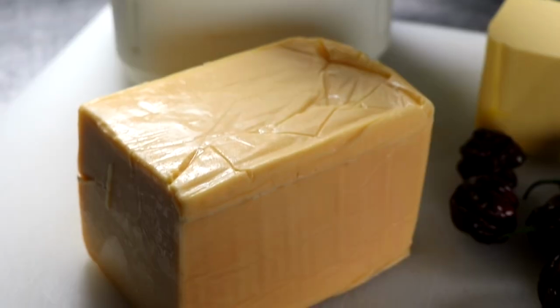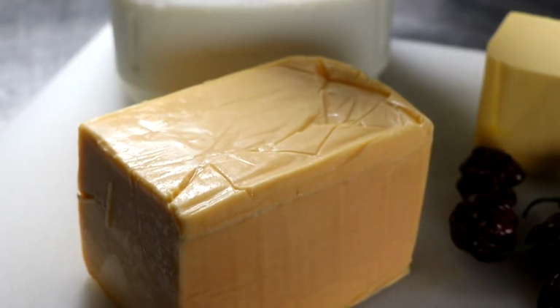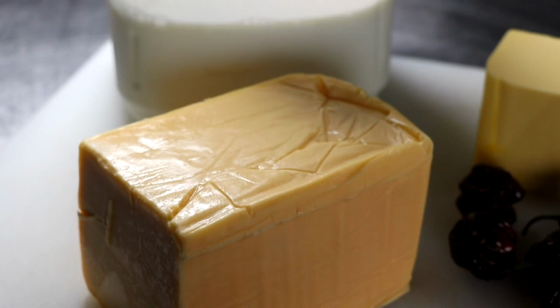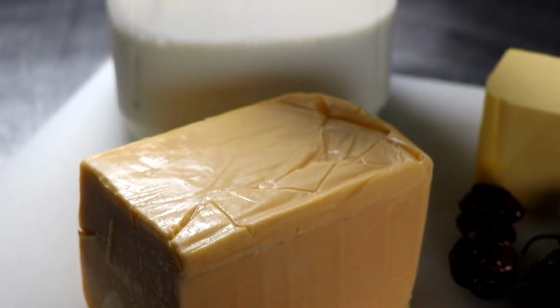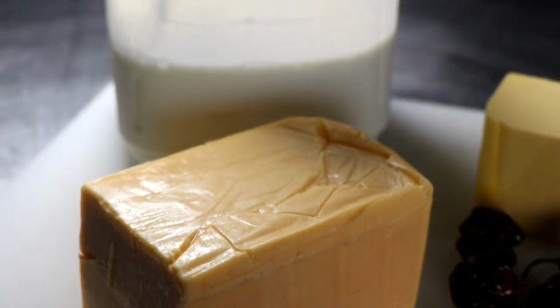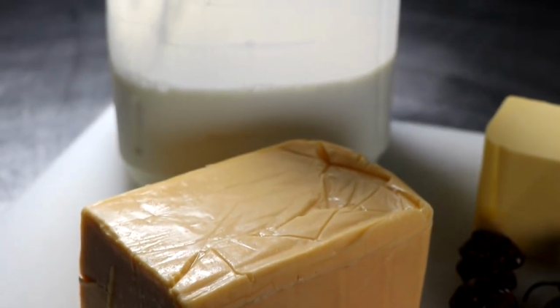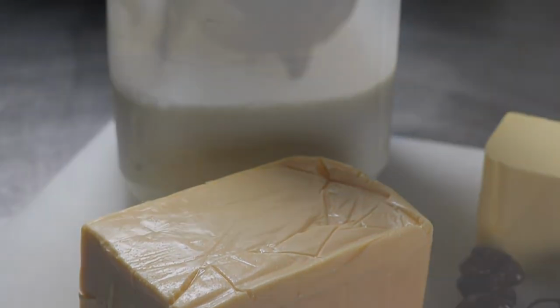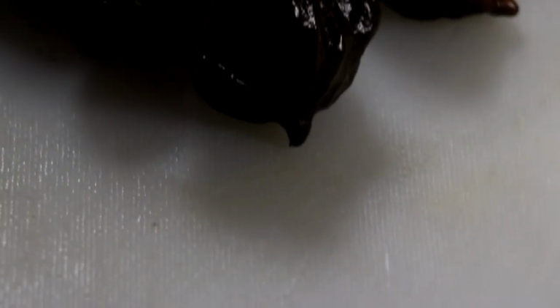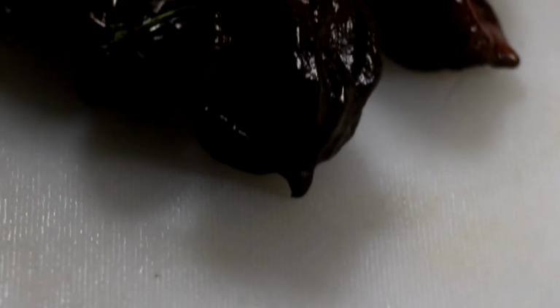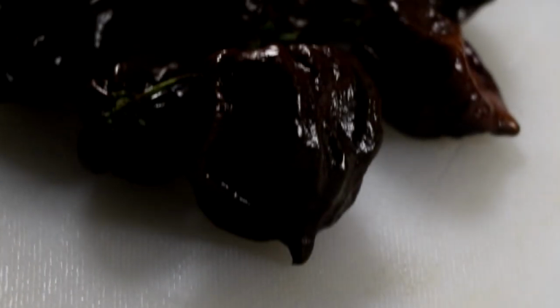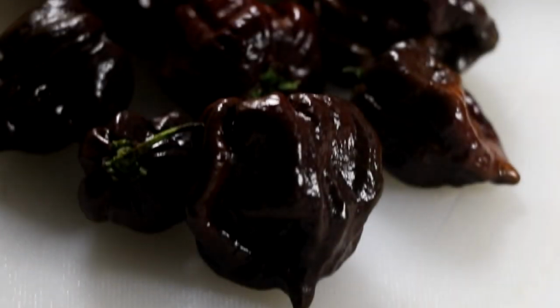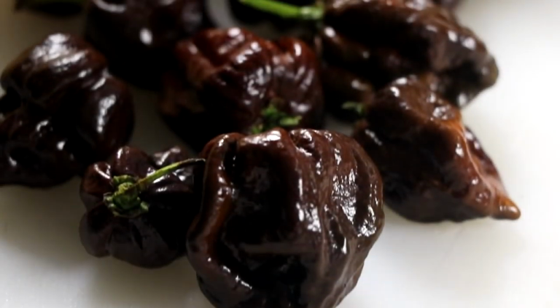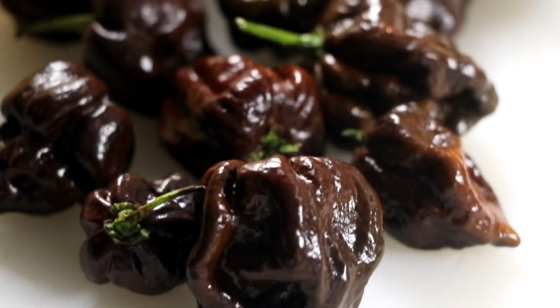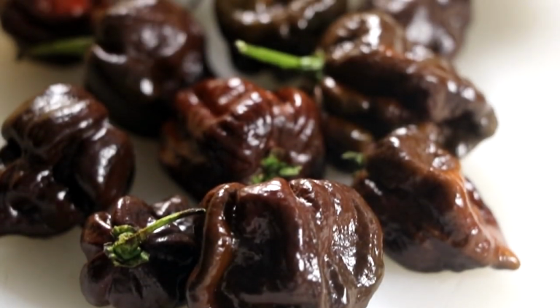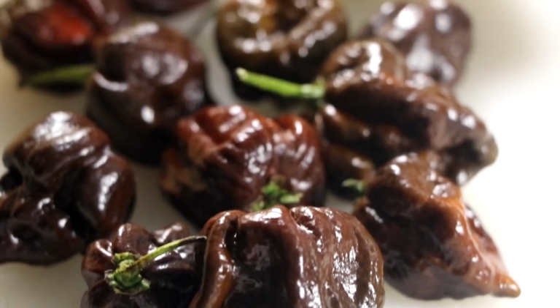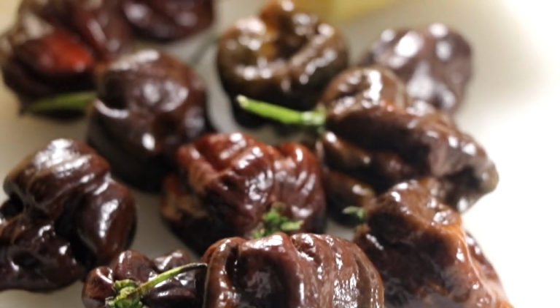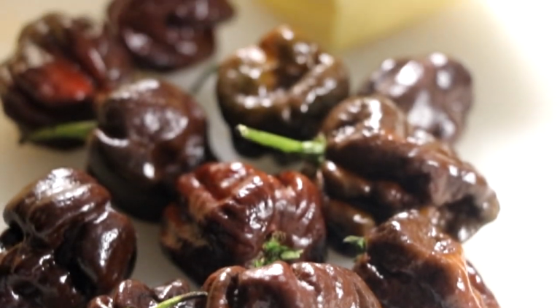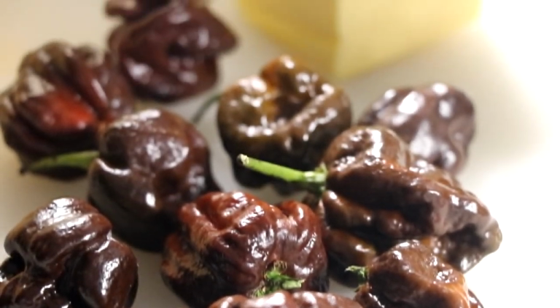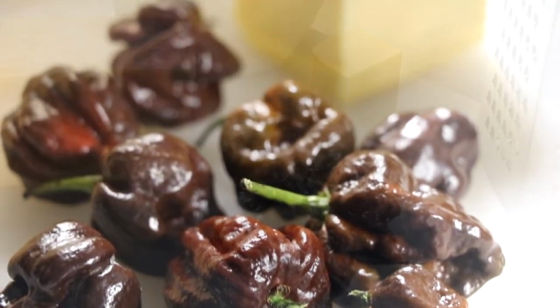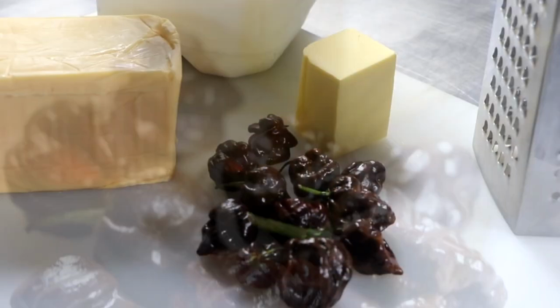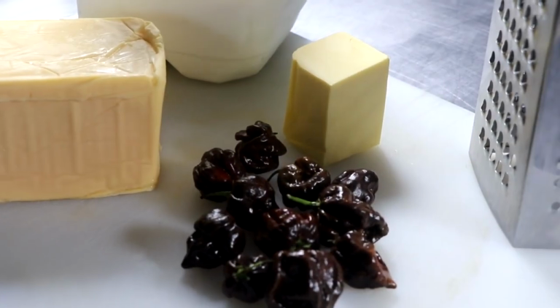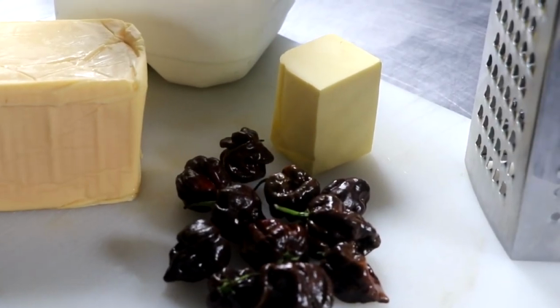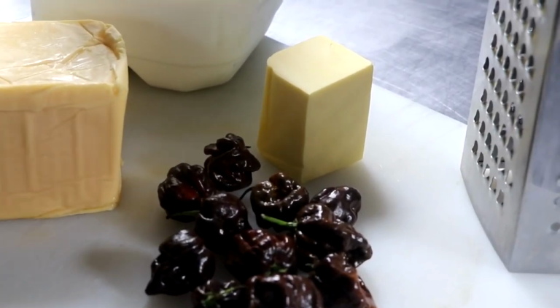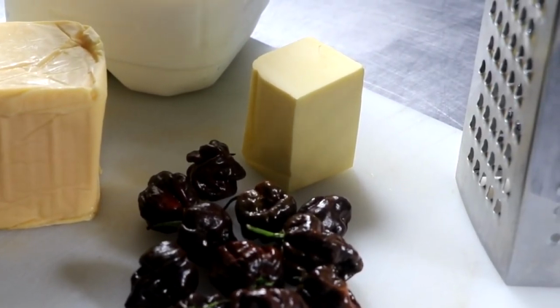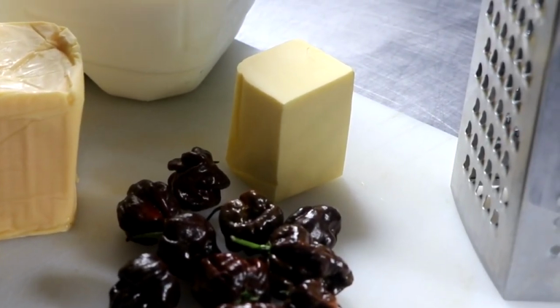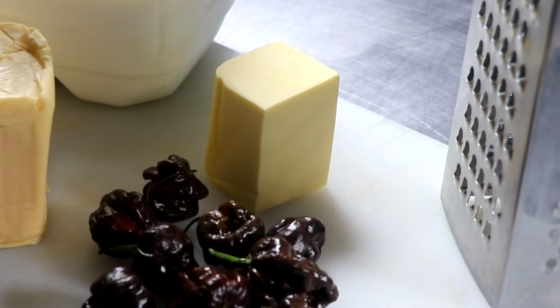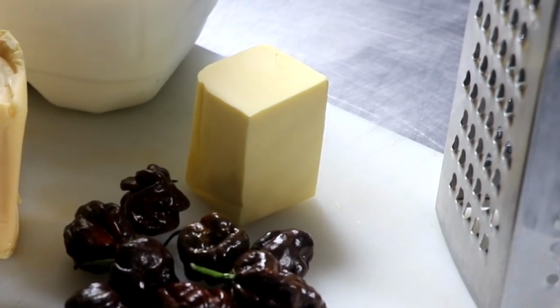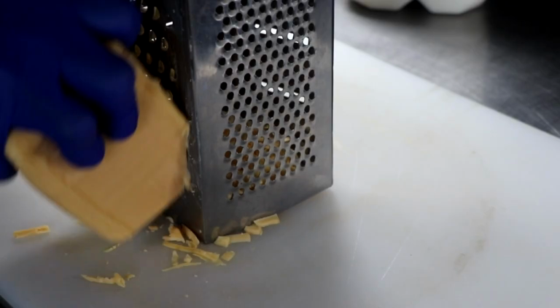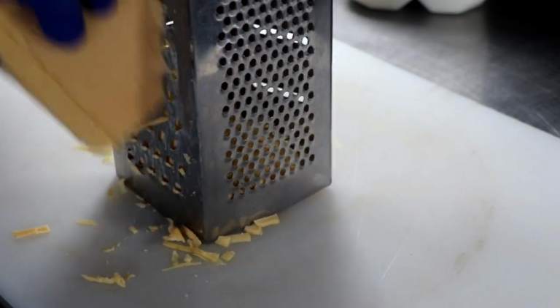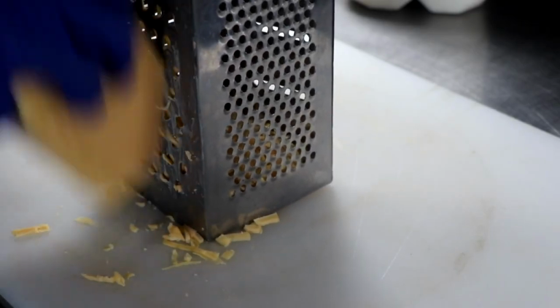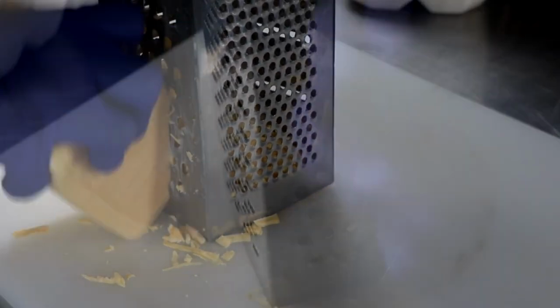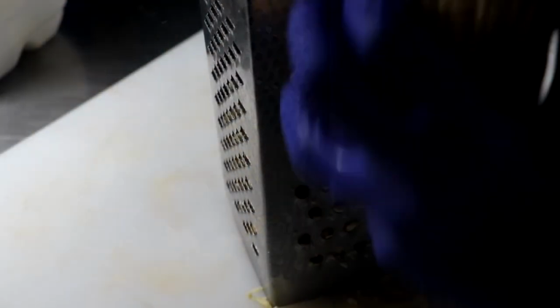What you're going to need is a block of Velveeta cheese, some whole milk. You're going to want to use your favorite style of peppers, depending on how spicy you want your cheese dip to be. You're also going to want to use some fresh butter. Once you have those ingredients, let's grate our cheese.